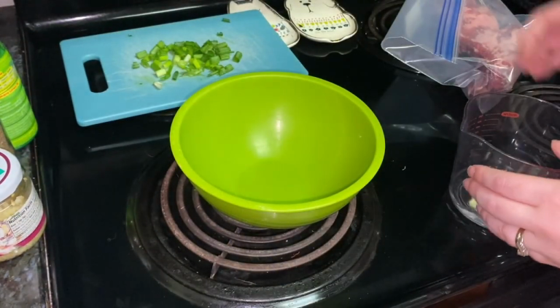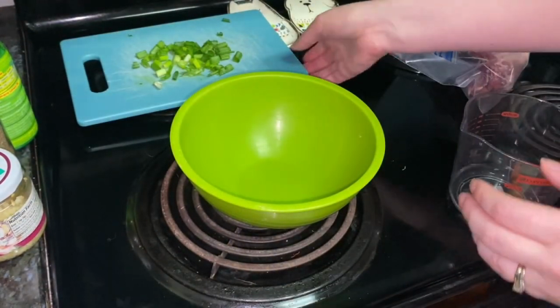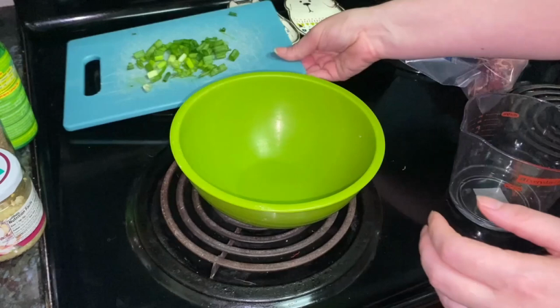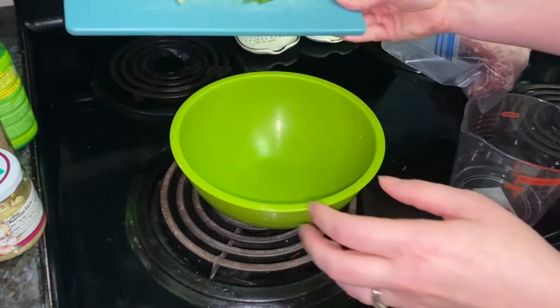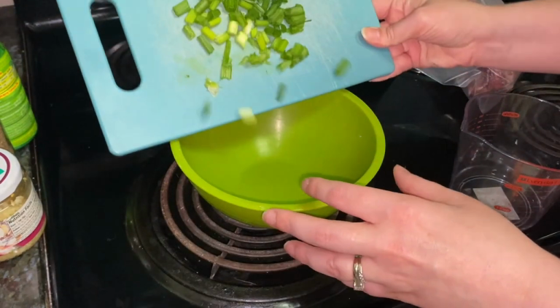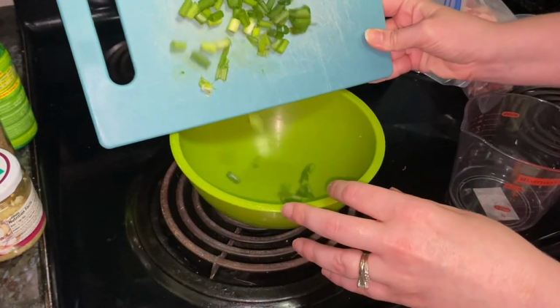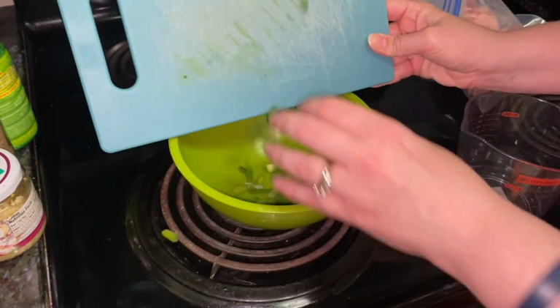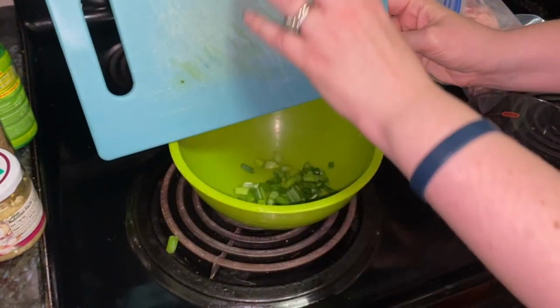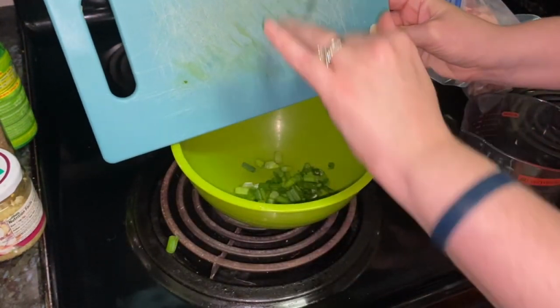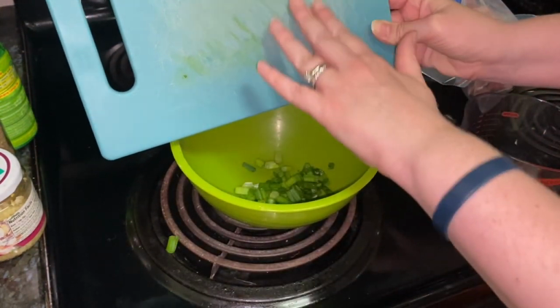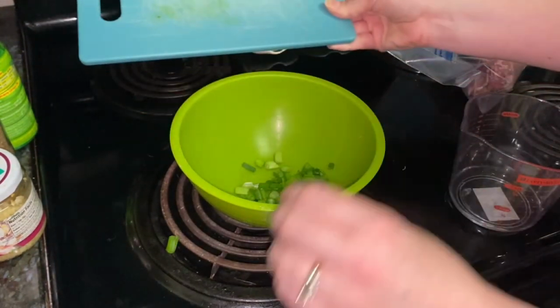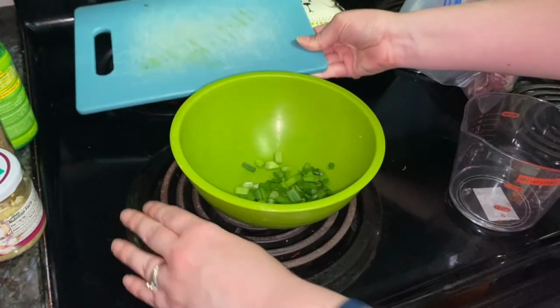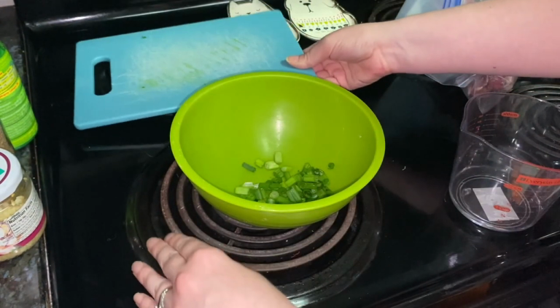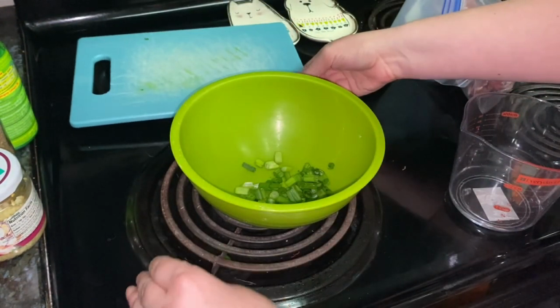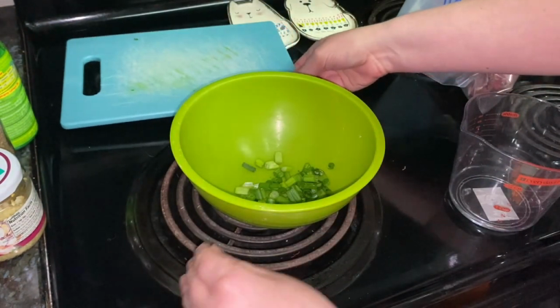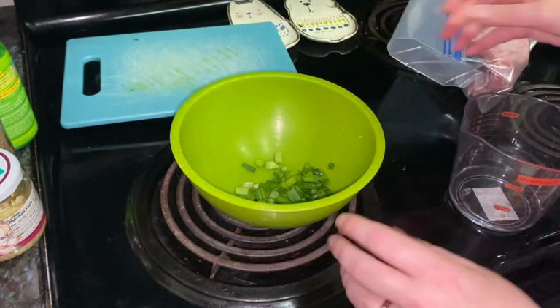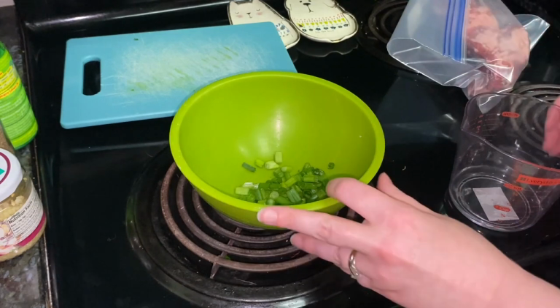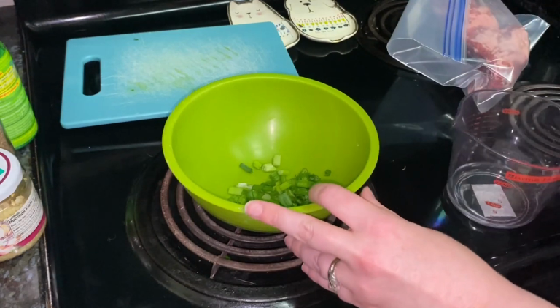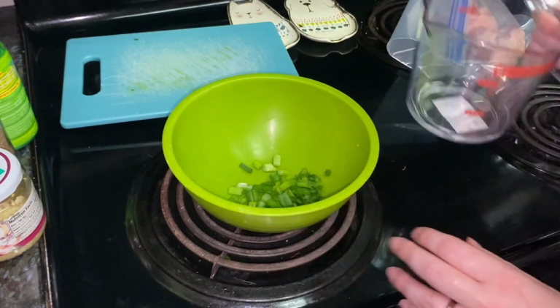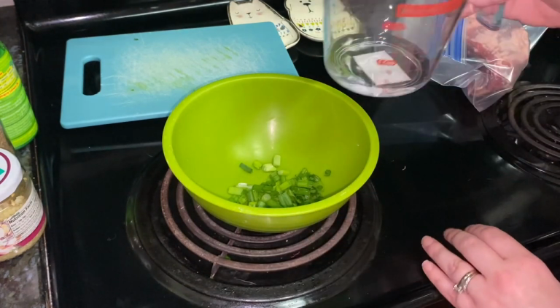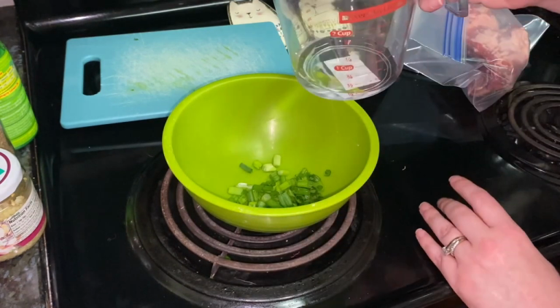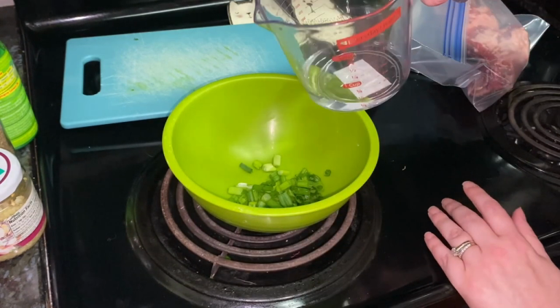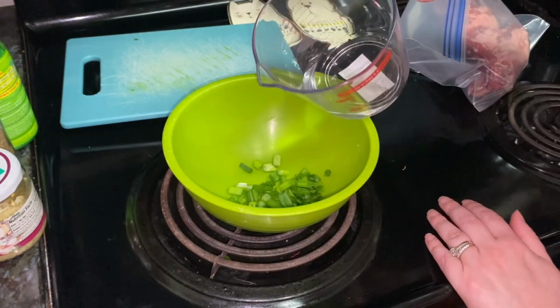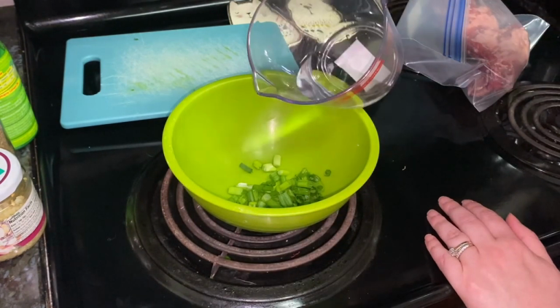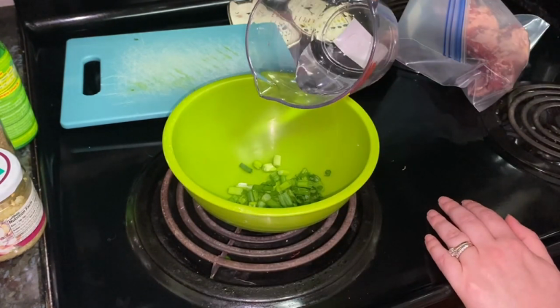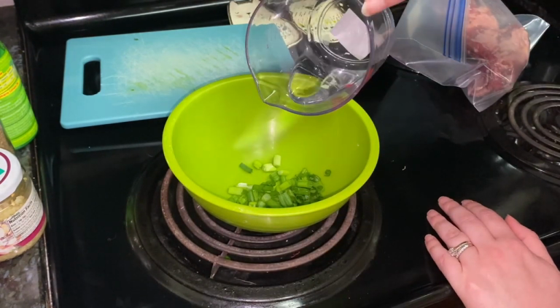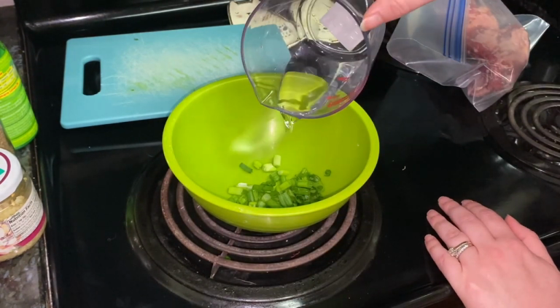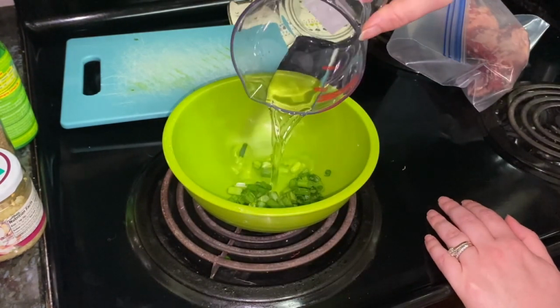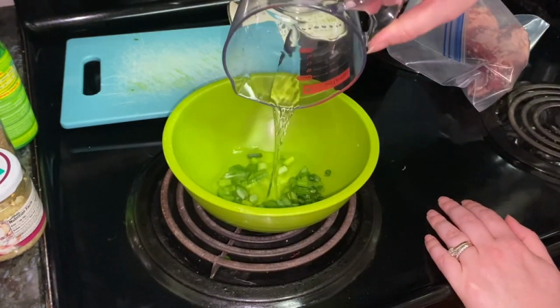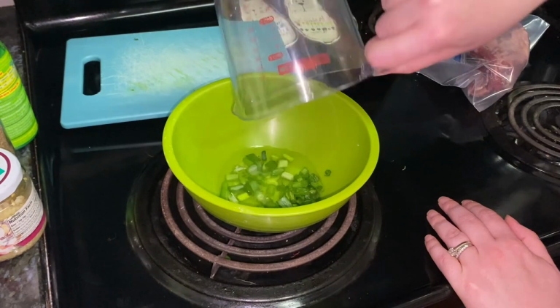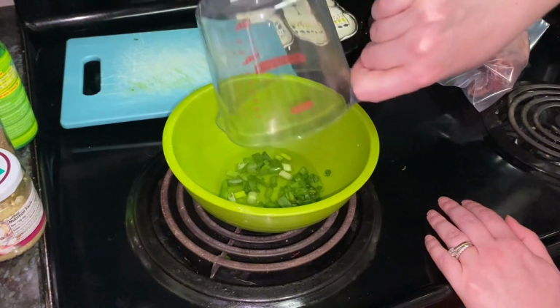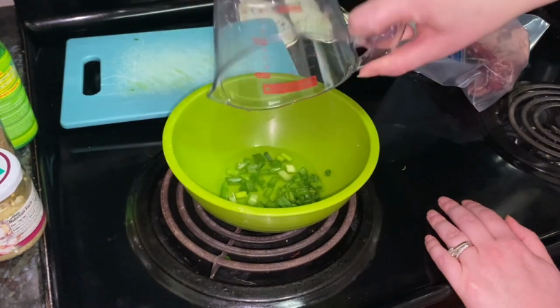For a marinade, you're going to combine in a small bowl: green onion, water, wine, soy sauce, lemon juice, oil, garlic, celery seed, and pepper.